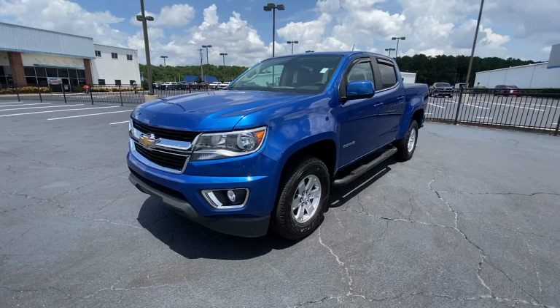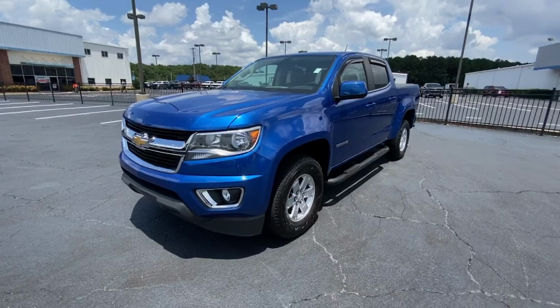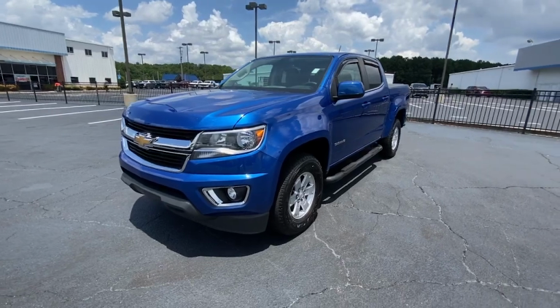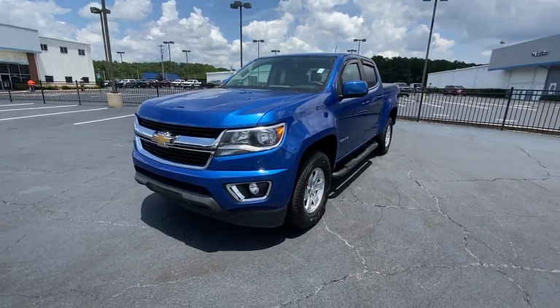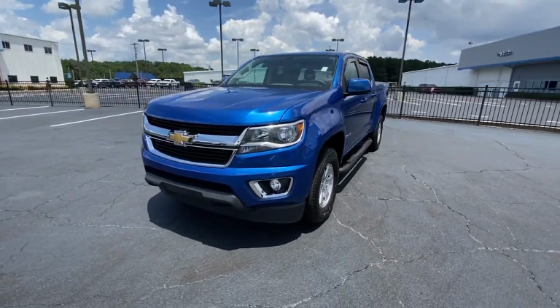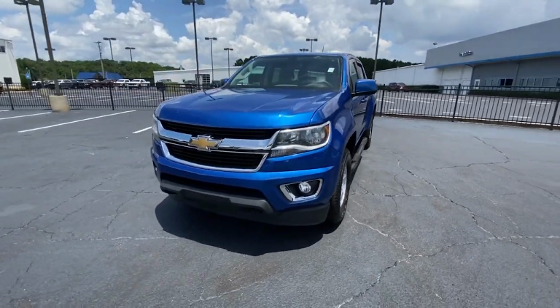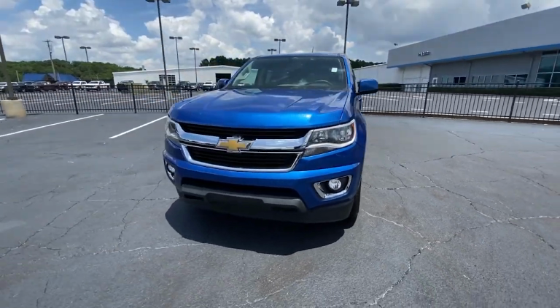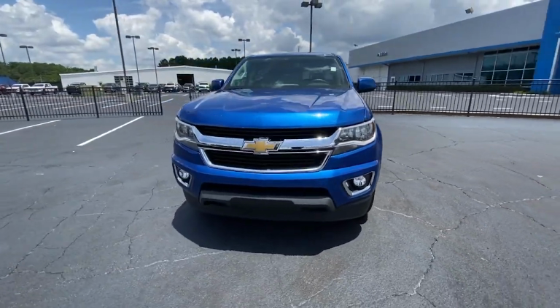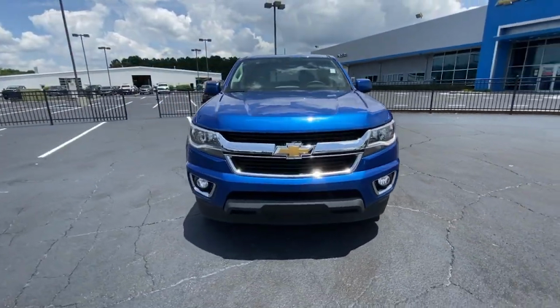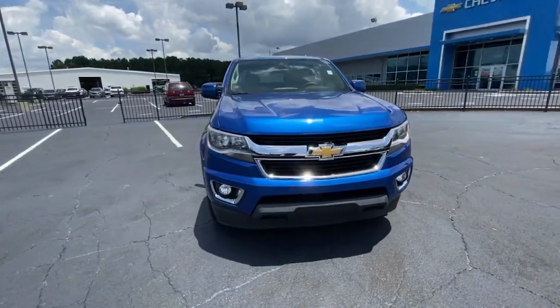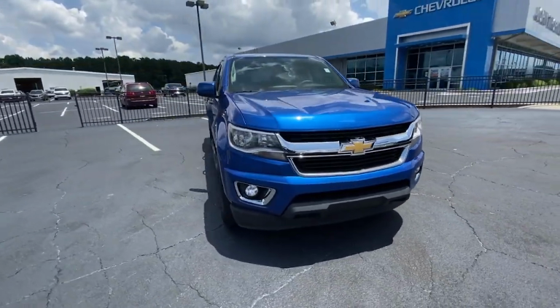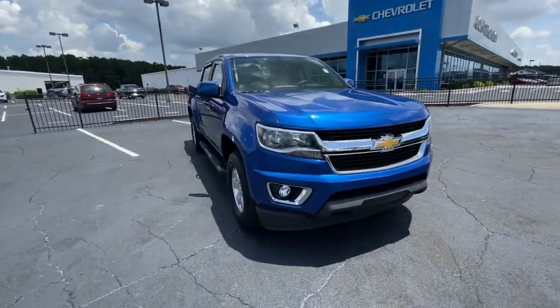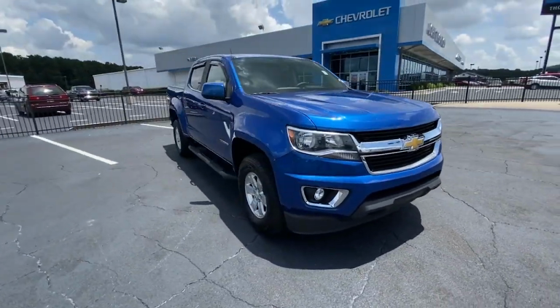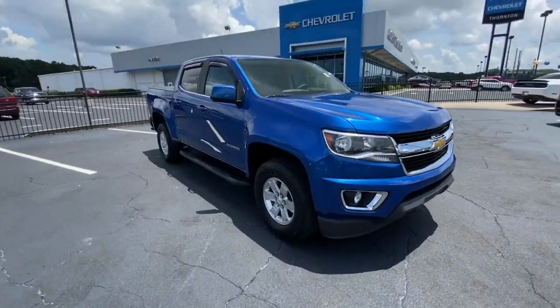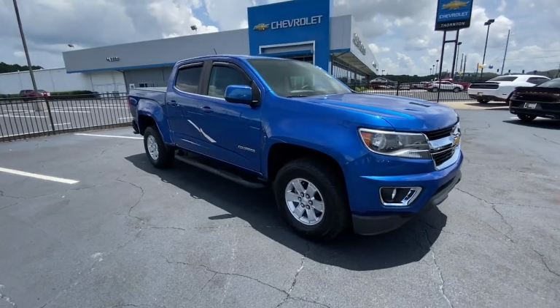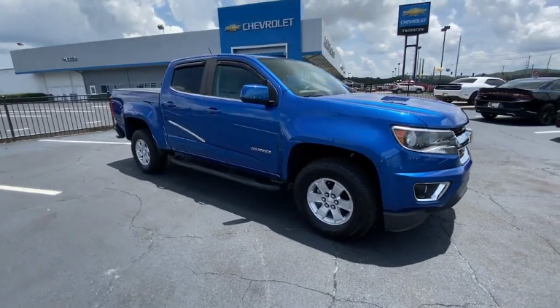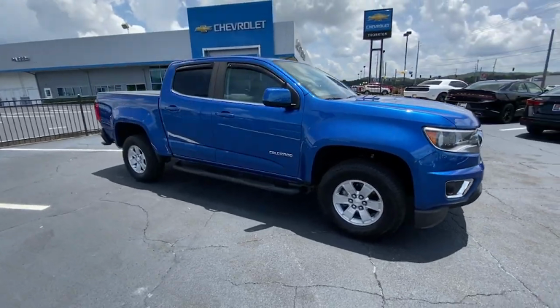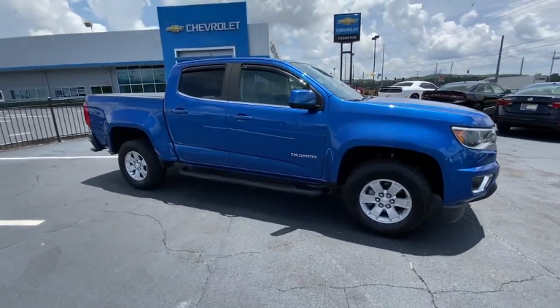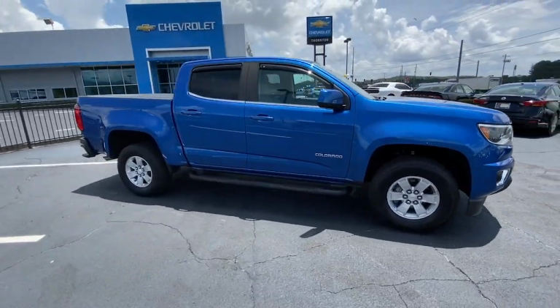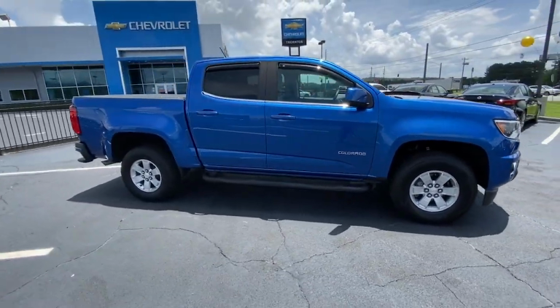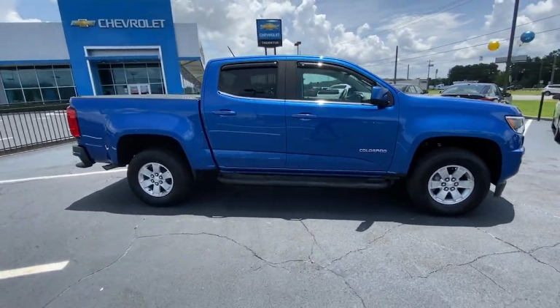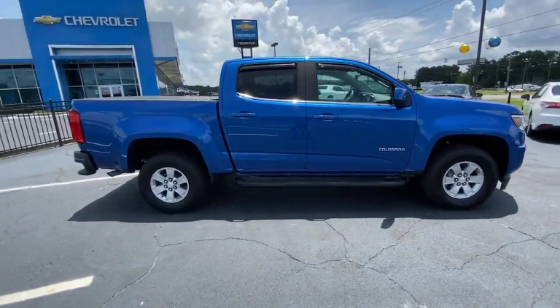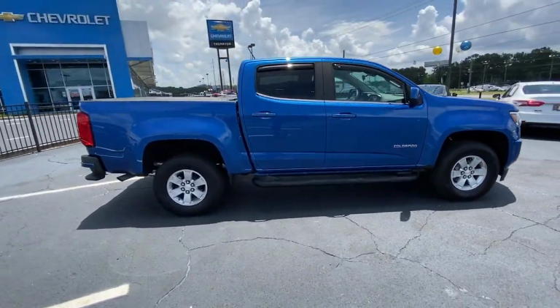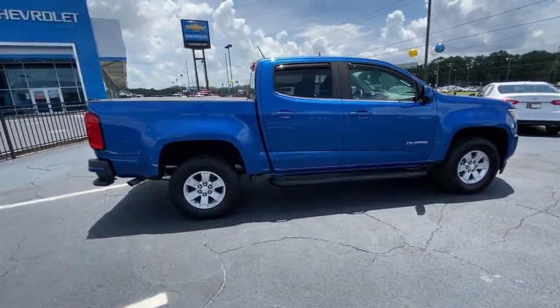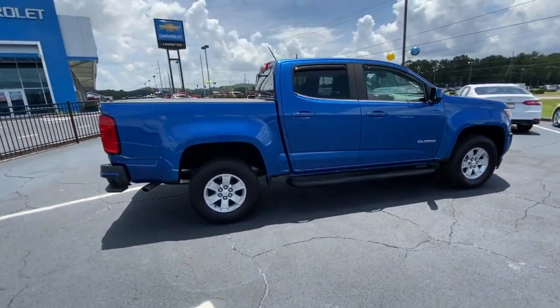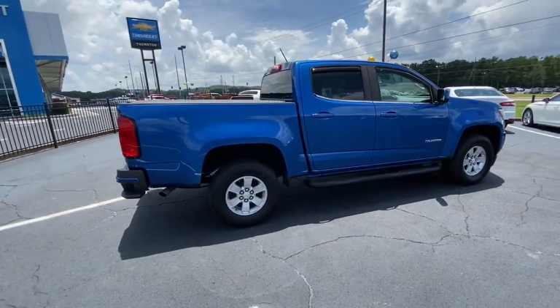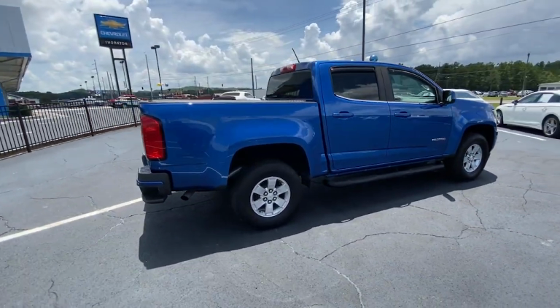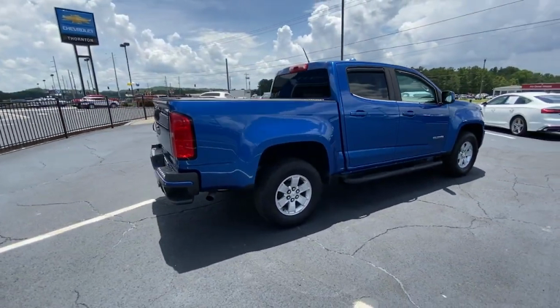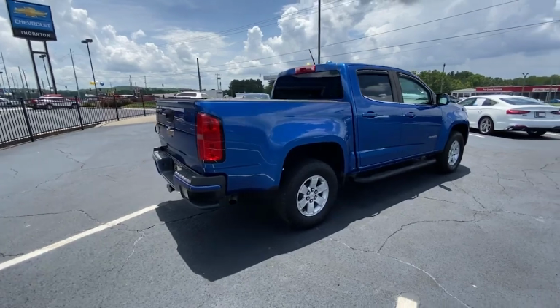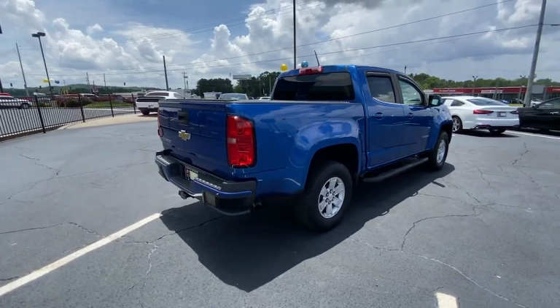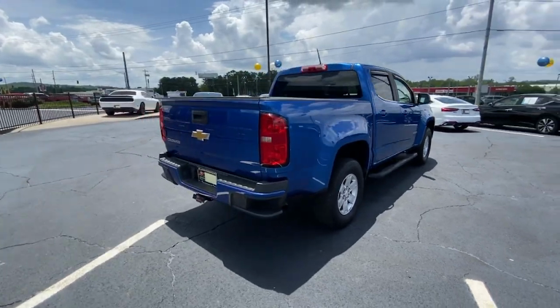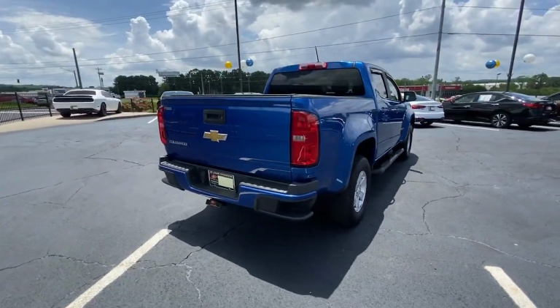This could be the car for you: the 2018 Chevrolet Colorado. With less than 150,000 miles on the odometer, this vehicle stands out from the rest.